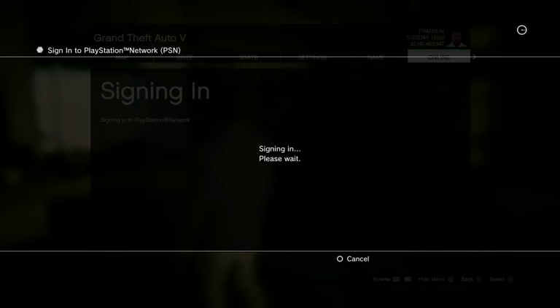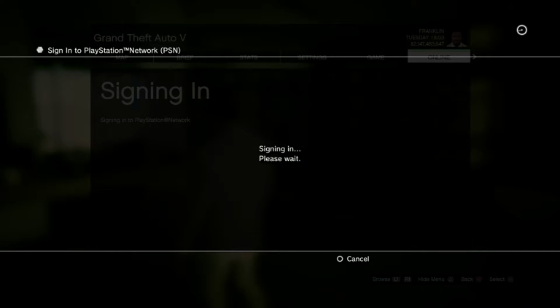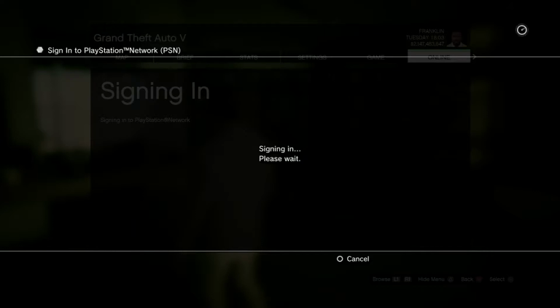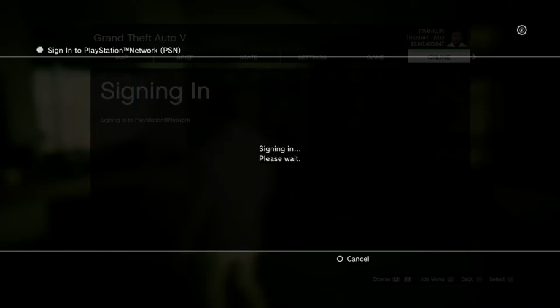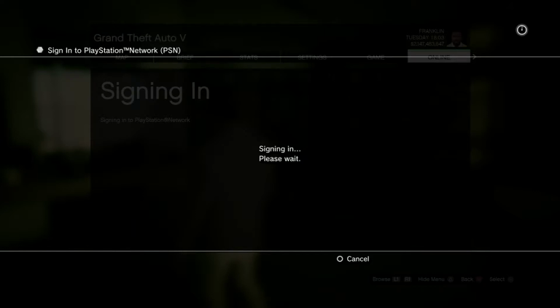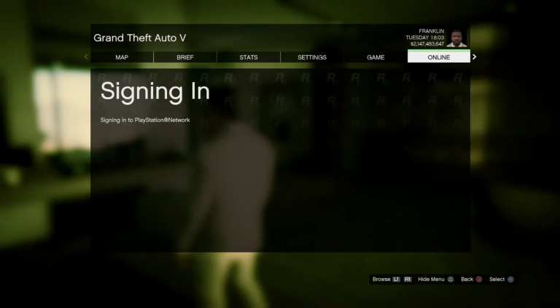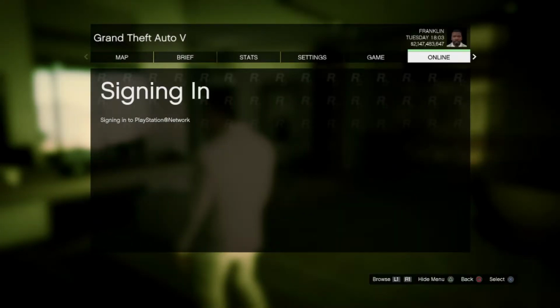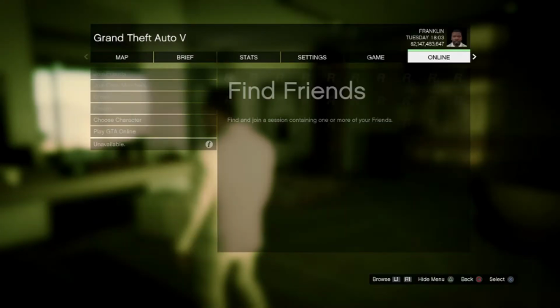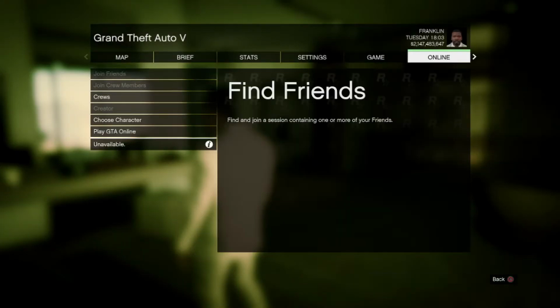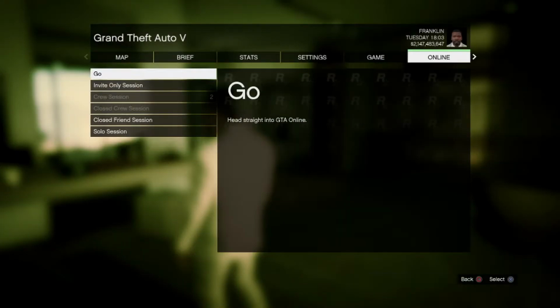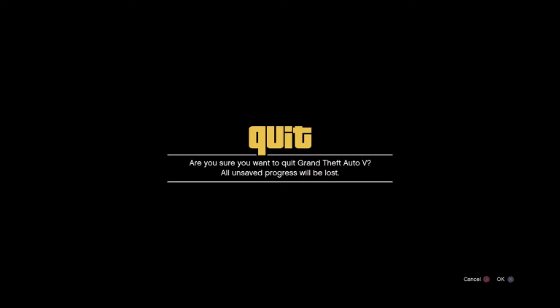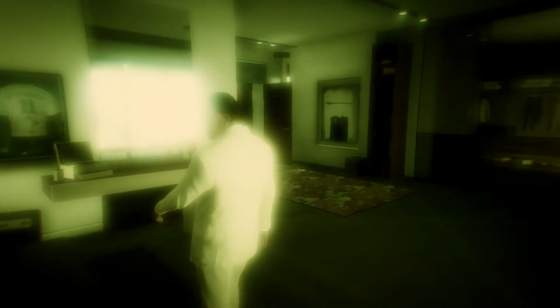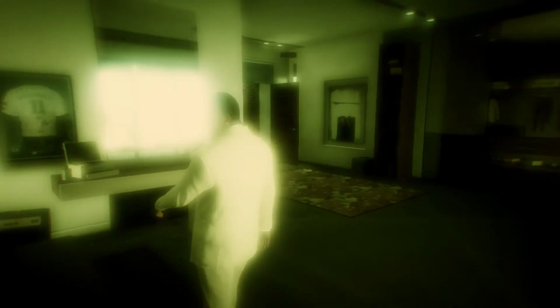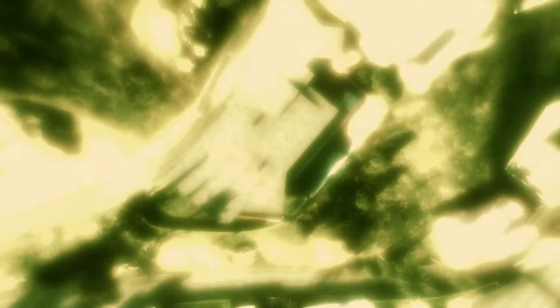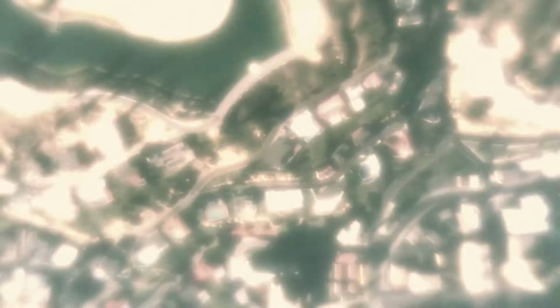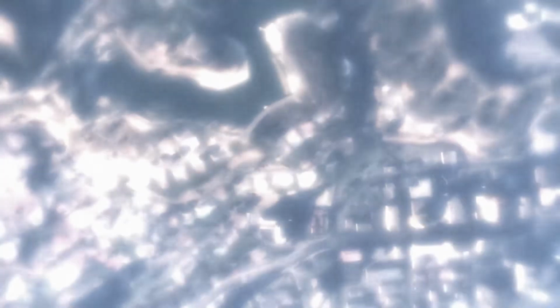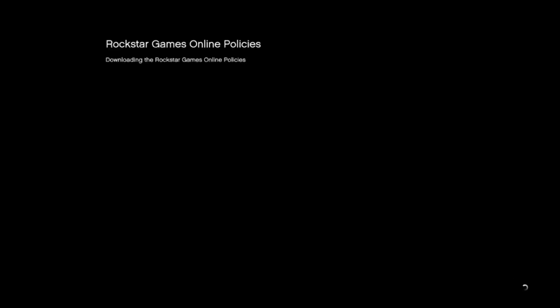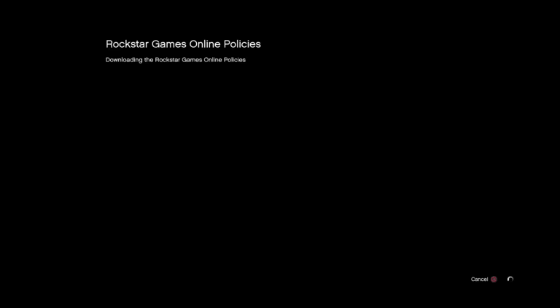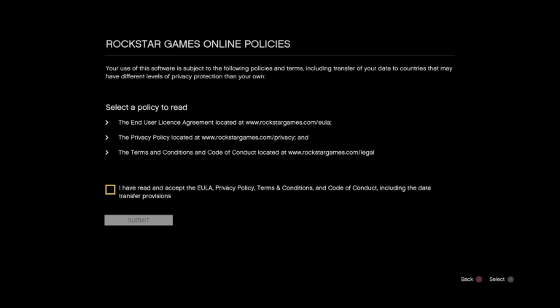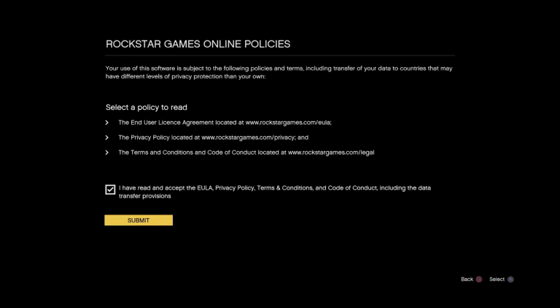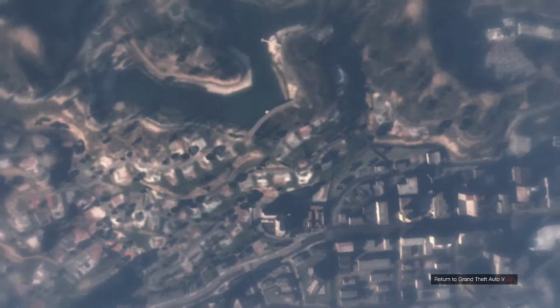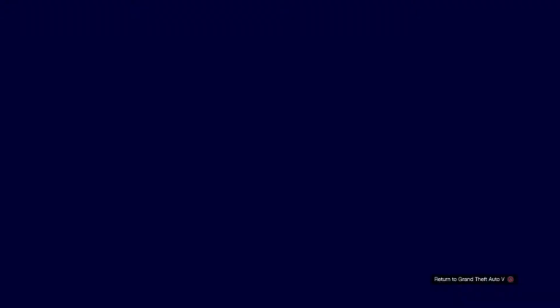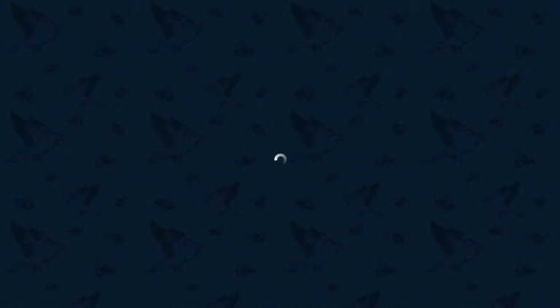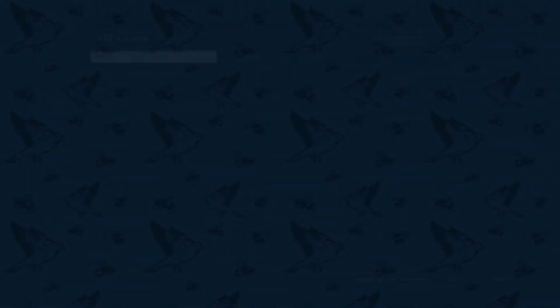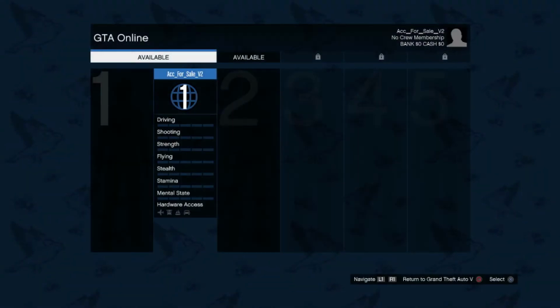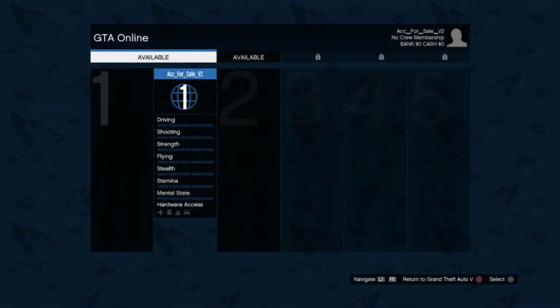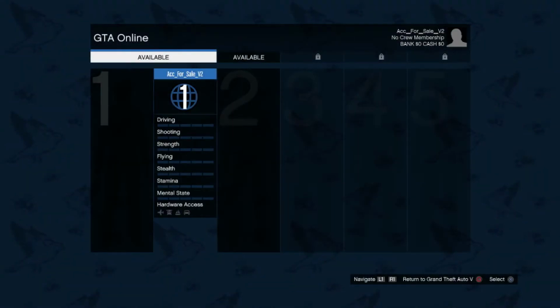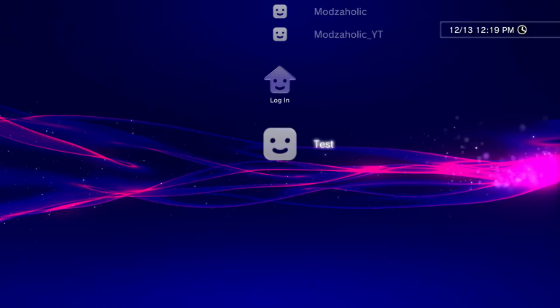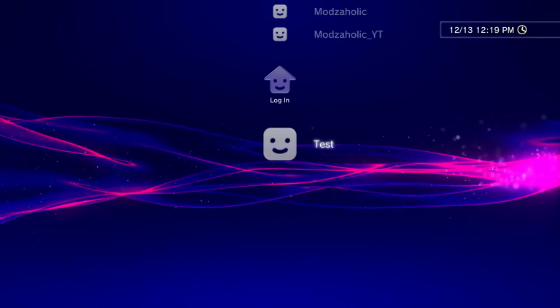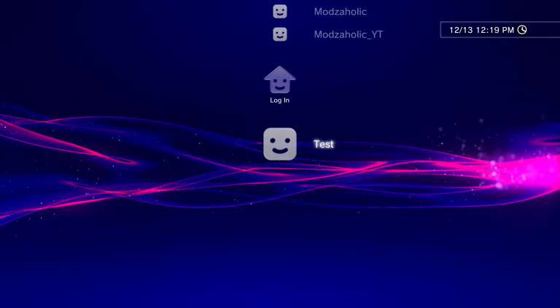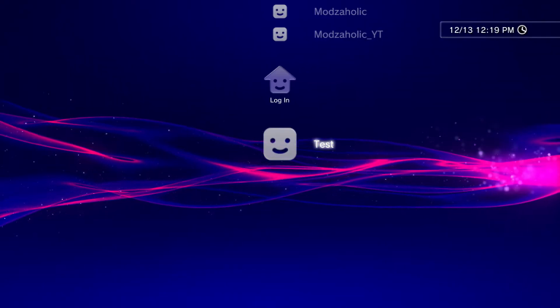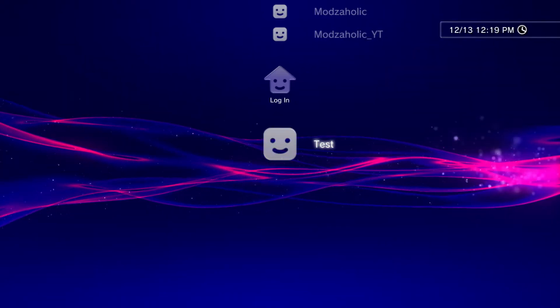Once you're signed in, all you're going to want to do is play GTA Online. Once you start up, you're going to accept the terms, and then once you get on the screen, you're just going to want to boot your PS3 up.